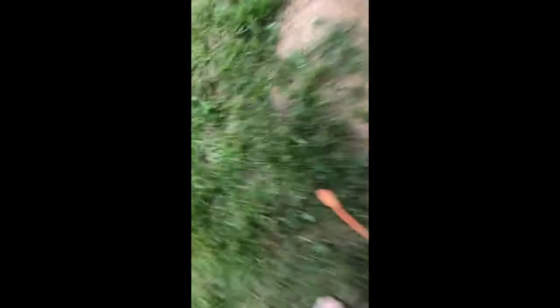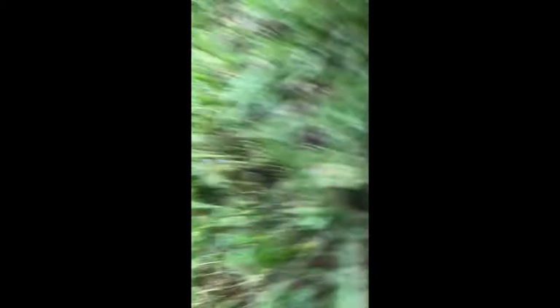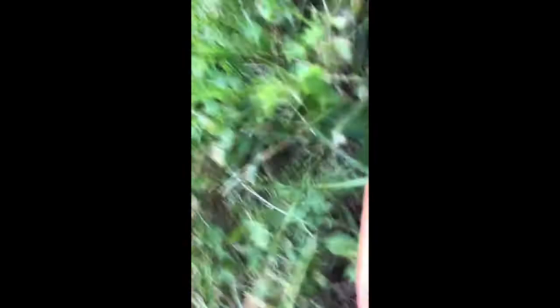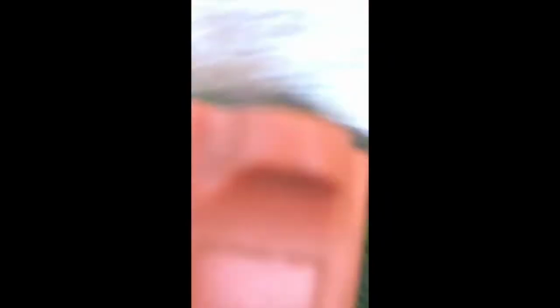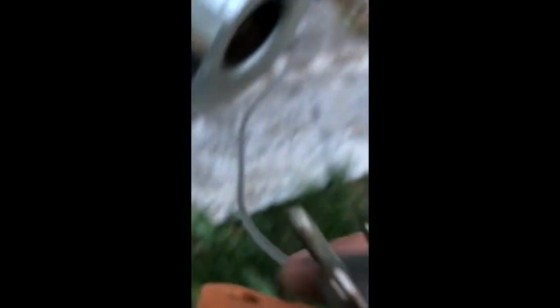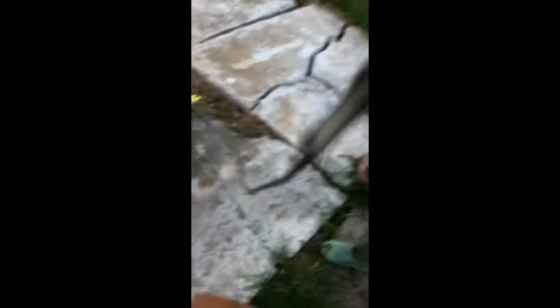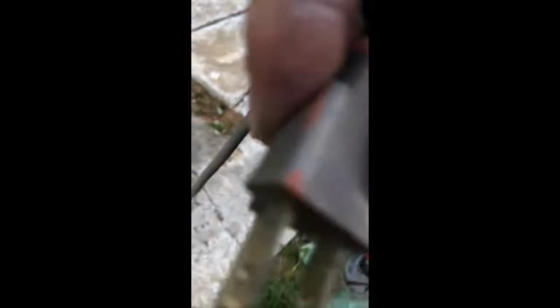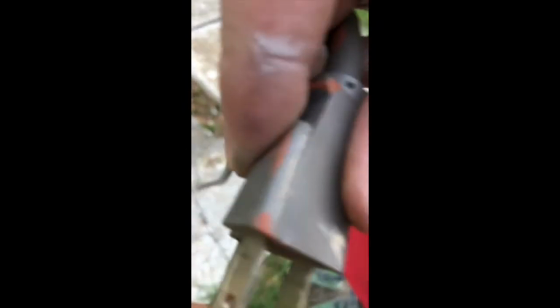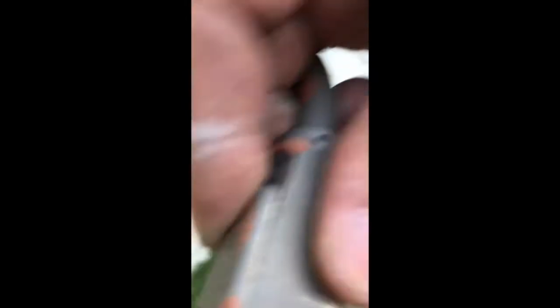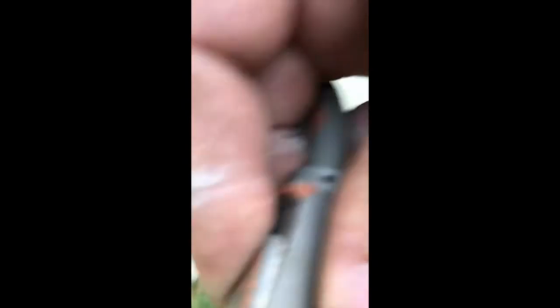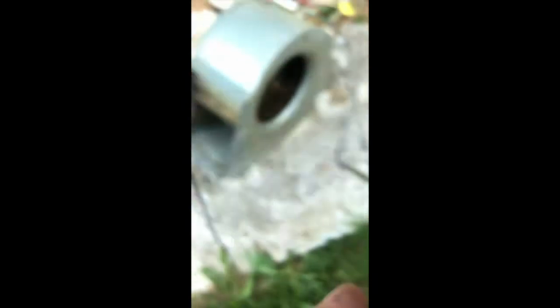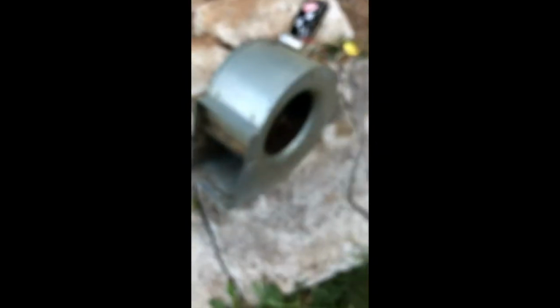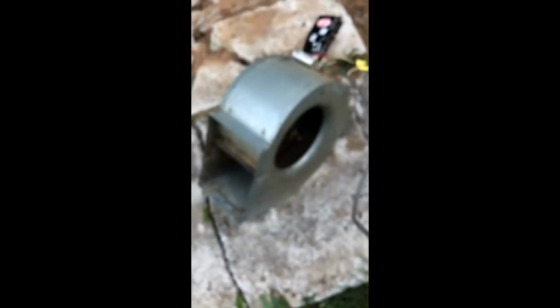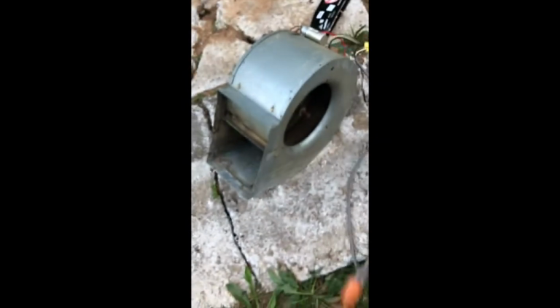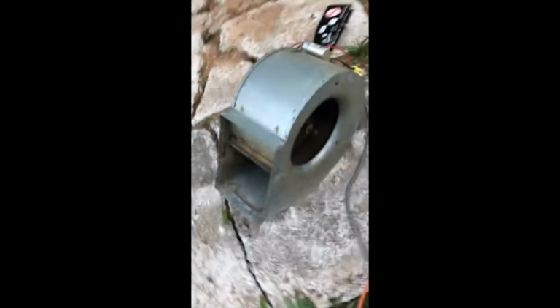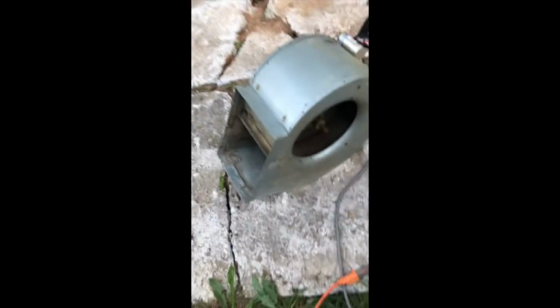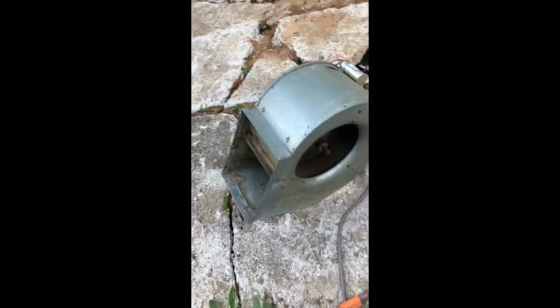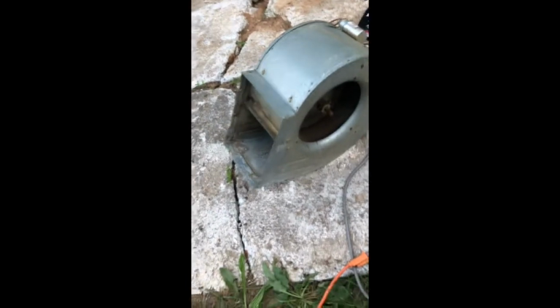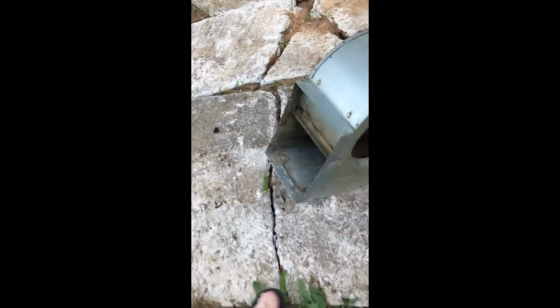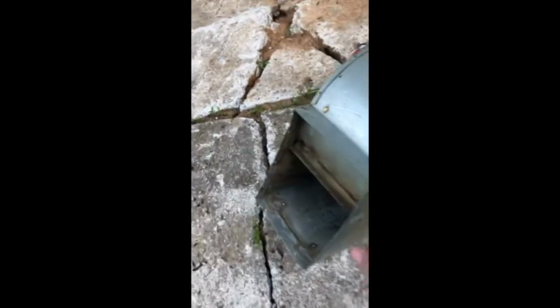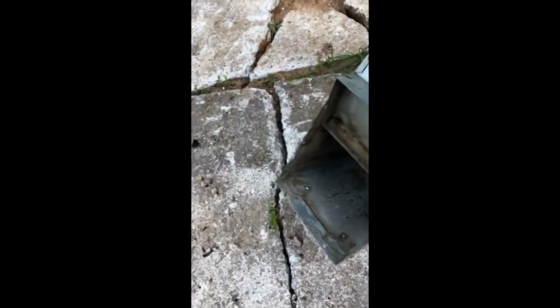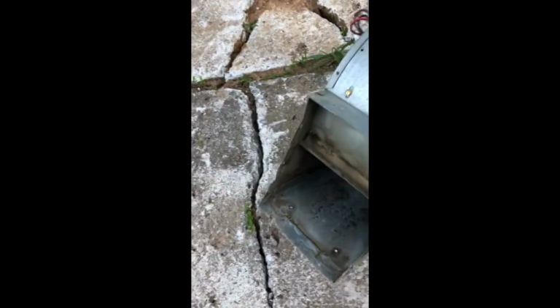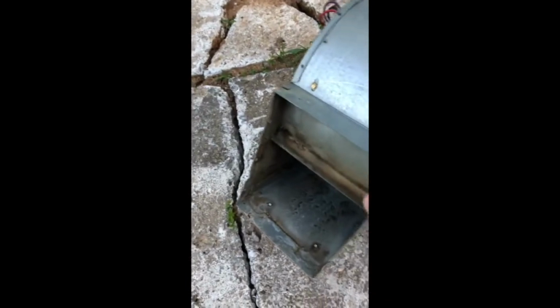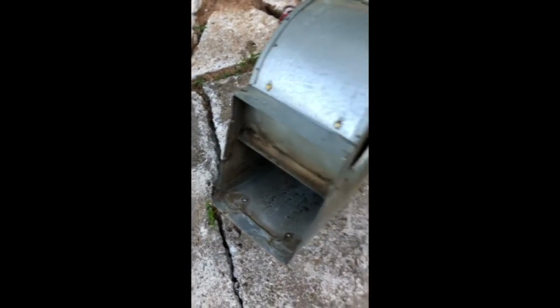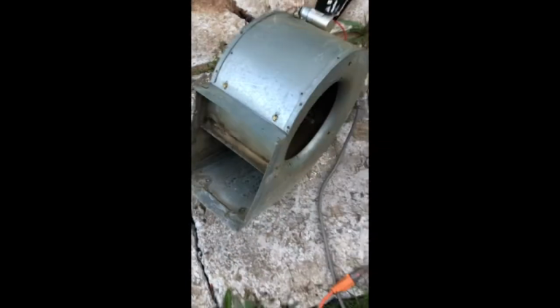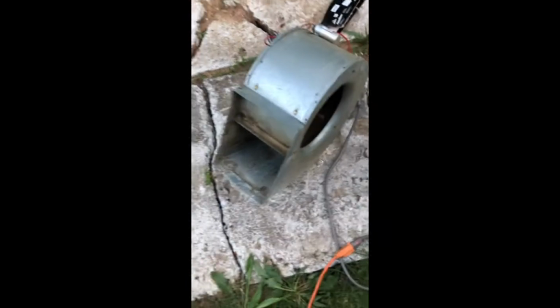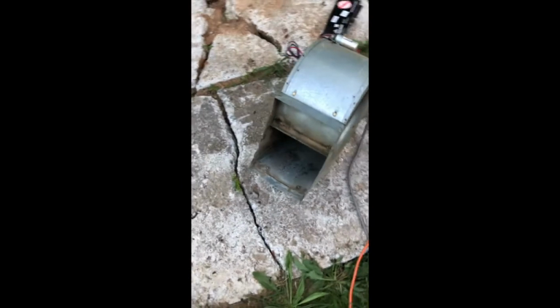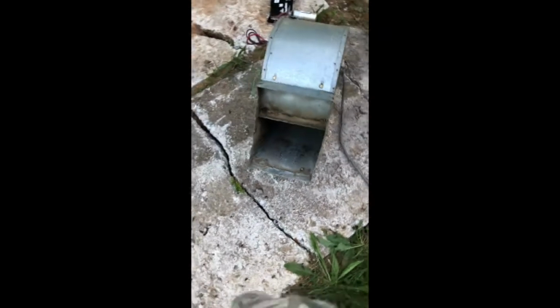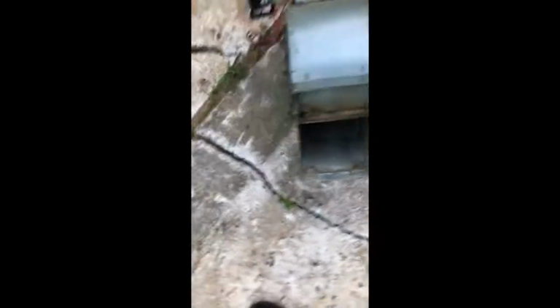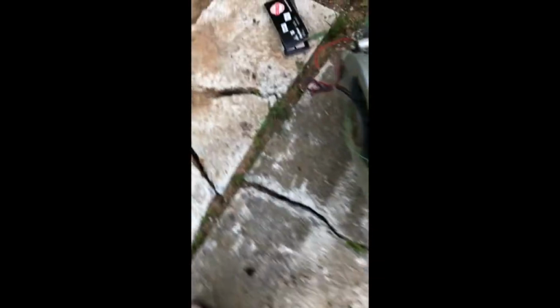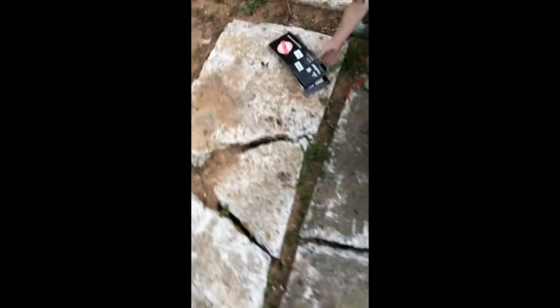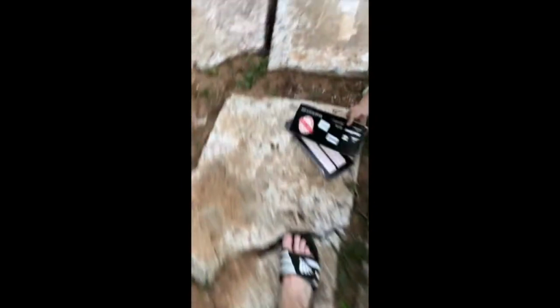And I think it's a 220-volt motor, but look — it still blows.